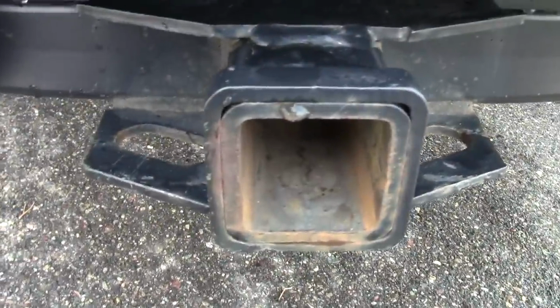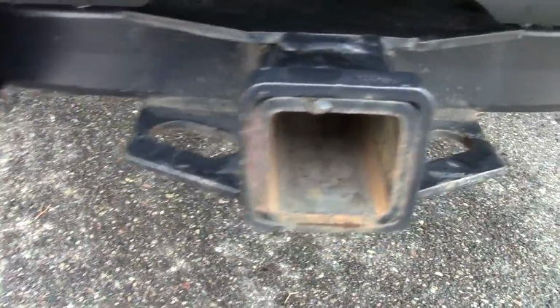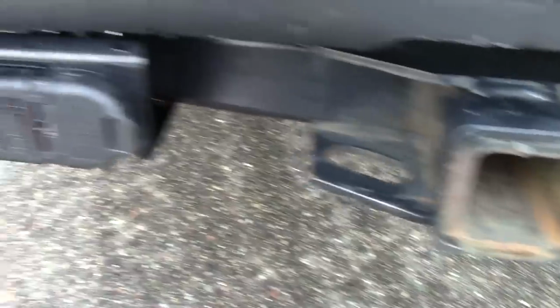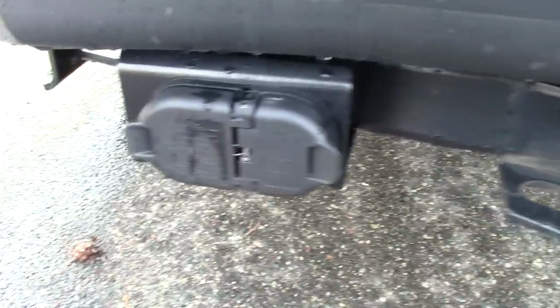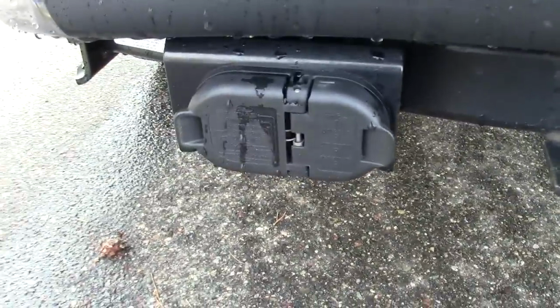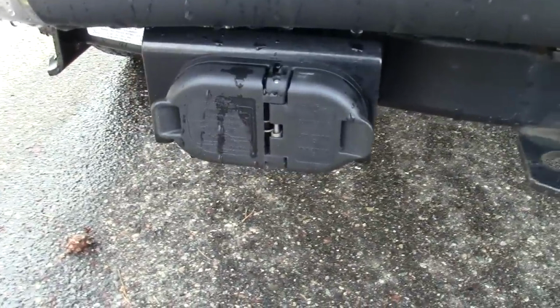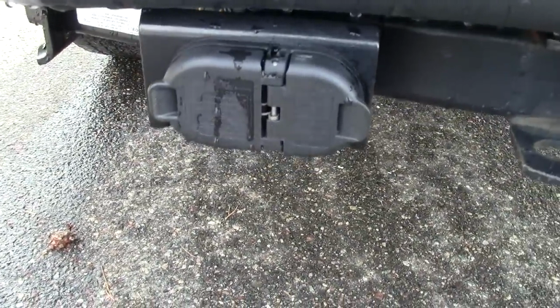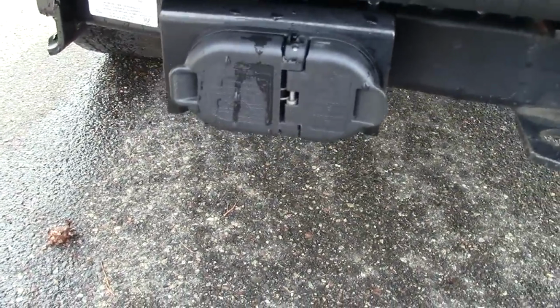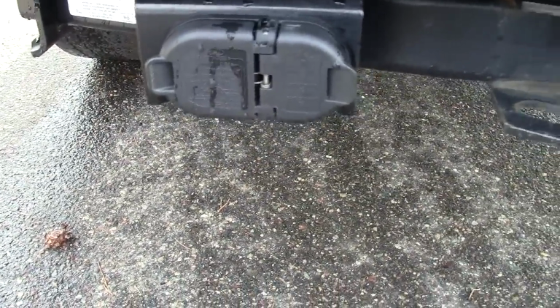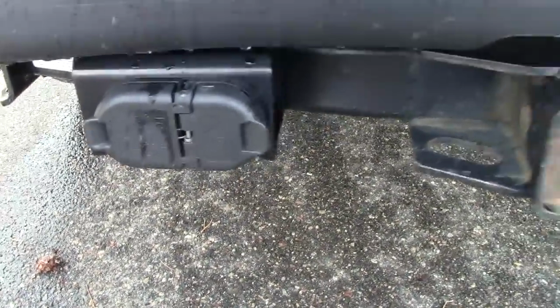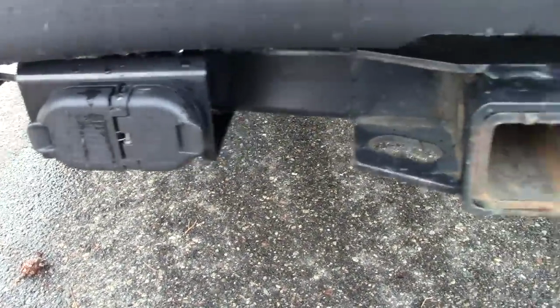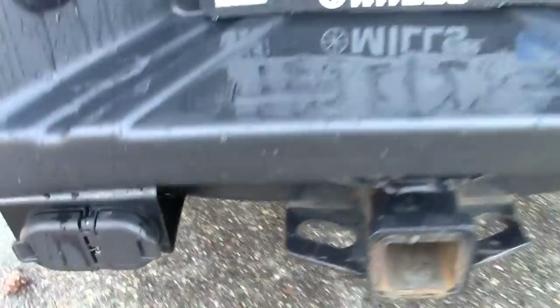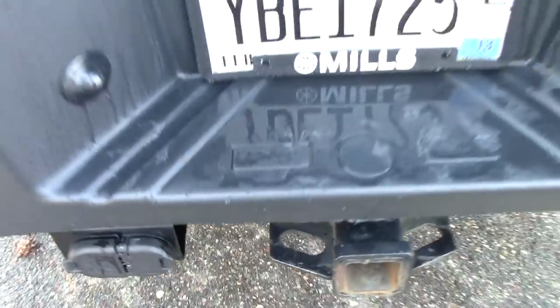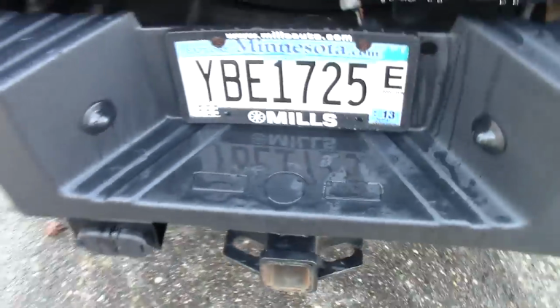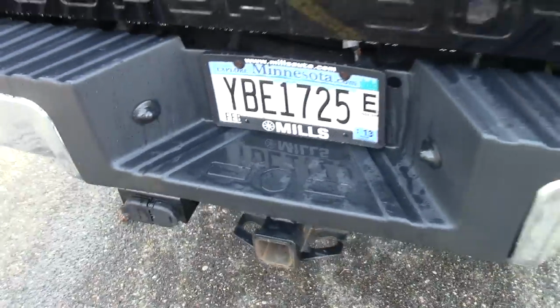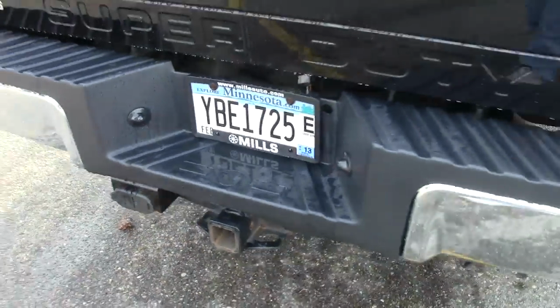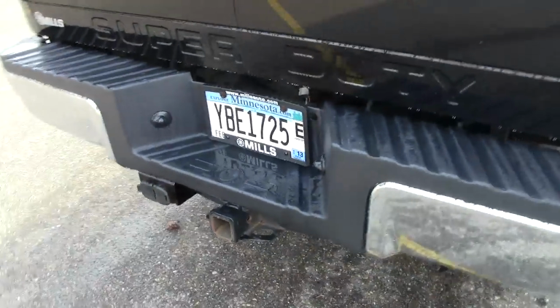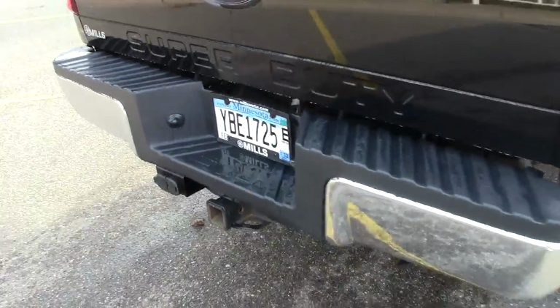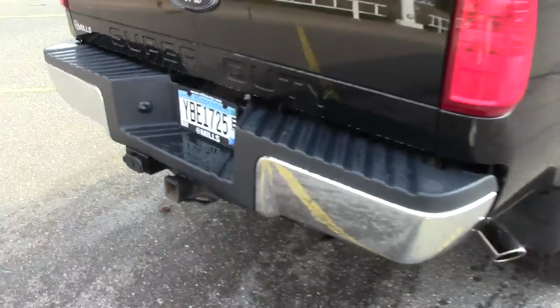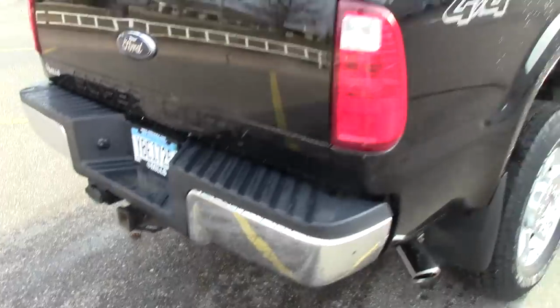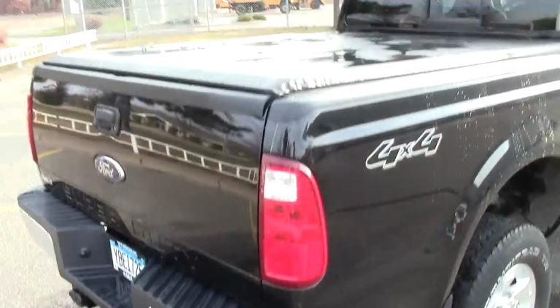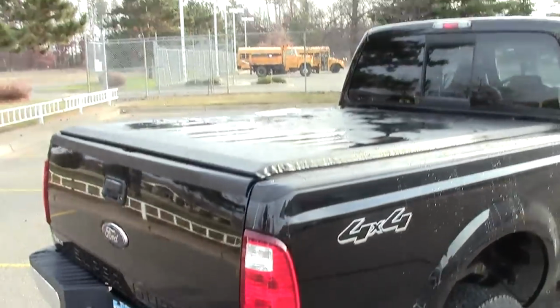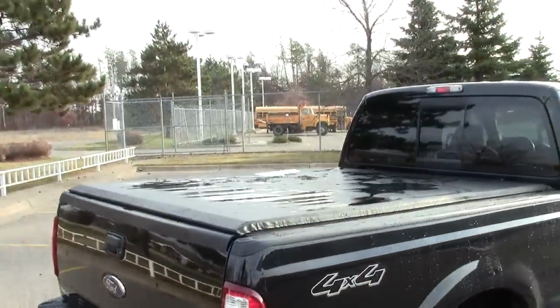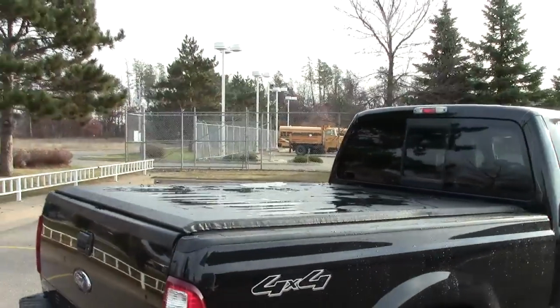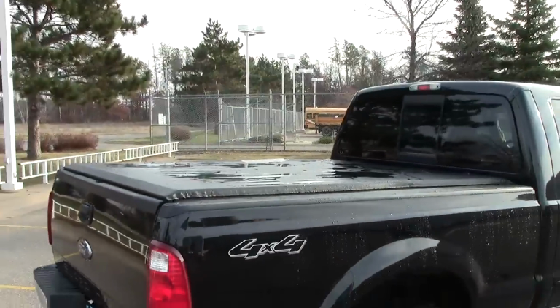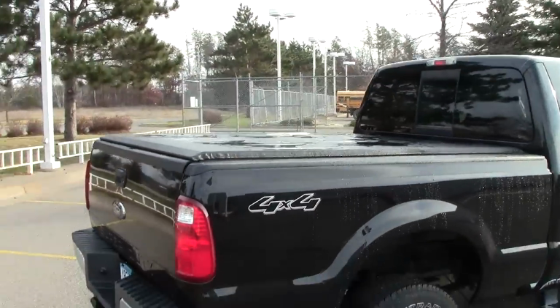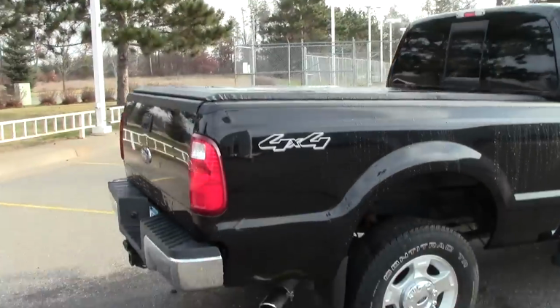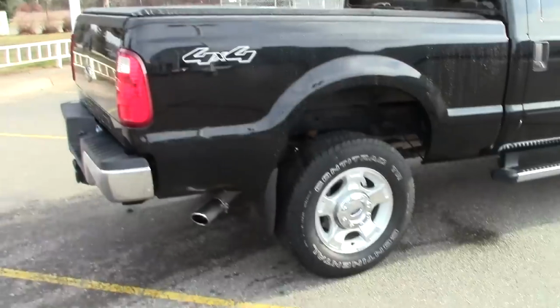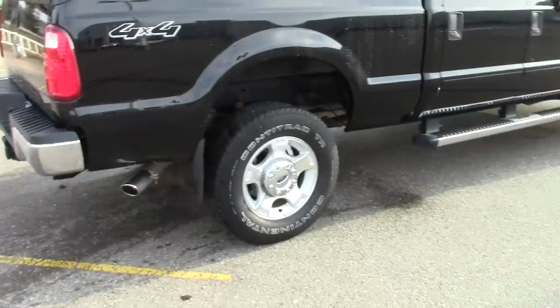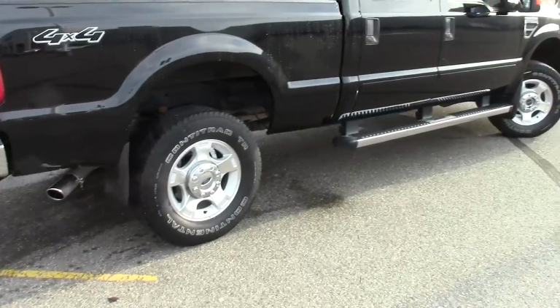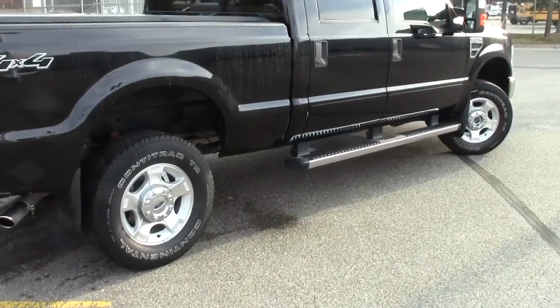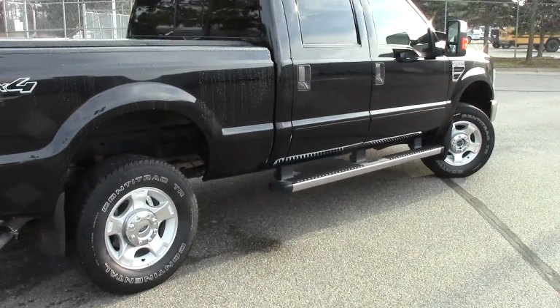It does have the class 3 receiver hitch, the 4 pin and the 7 pin hook up. If you look up underneath there, there is a full size regular spare tire. Up on the top it does have the tonneau cover. It is a 4 wheel drive truck all the way around.